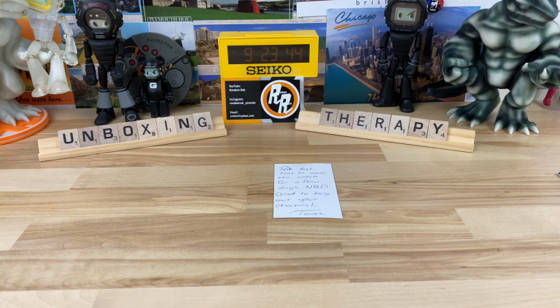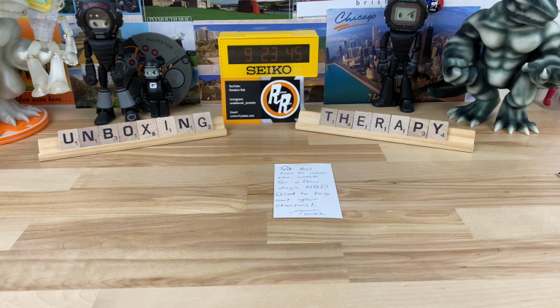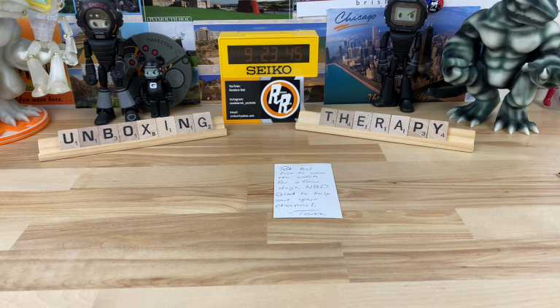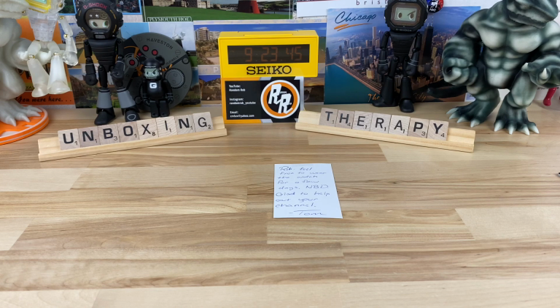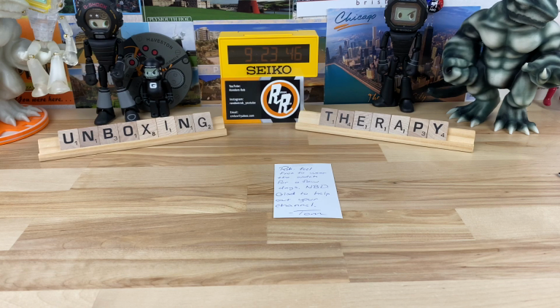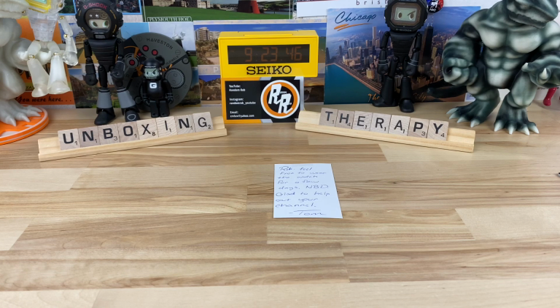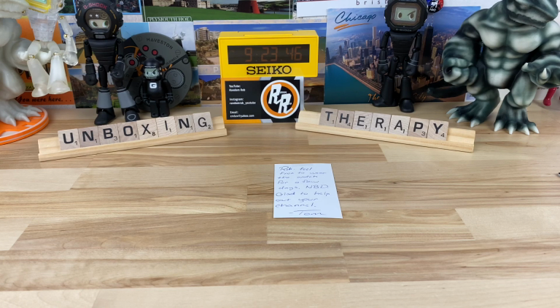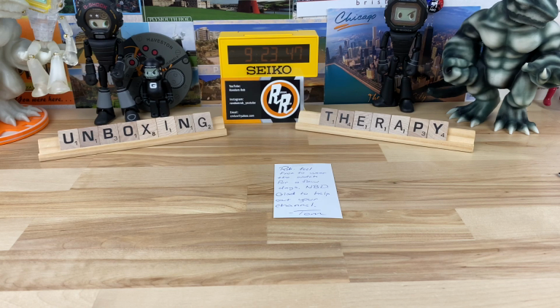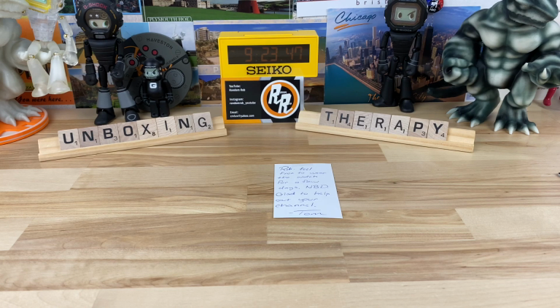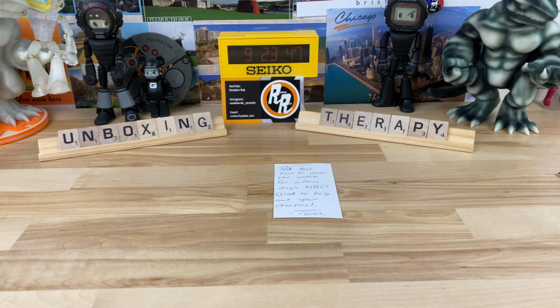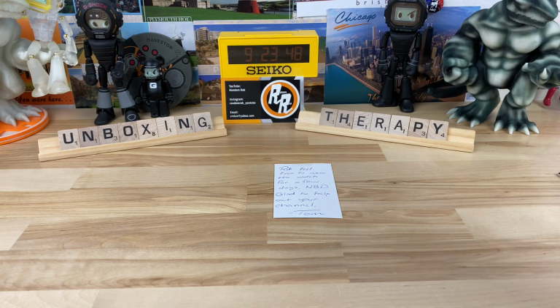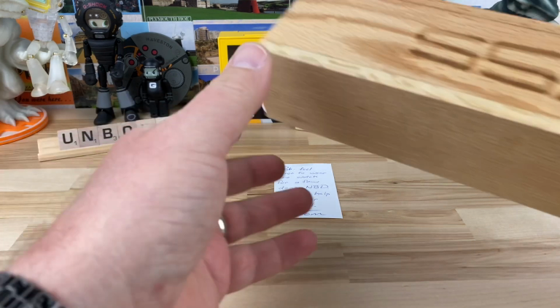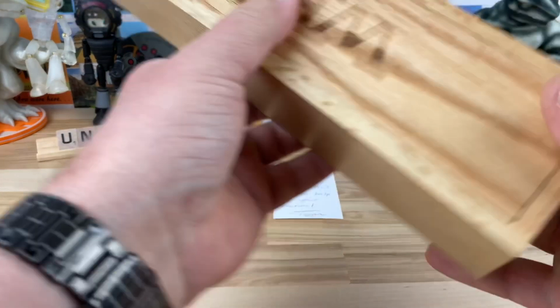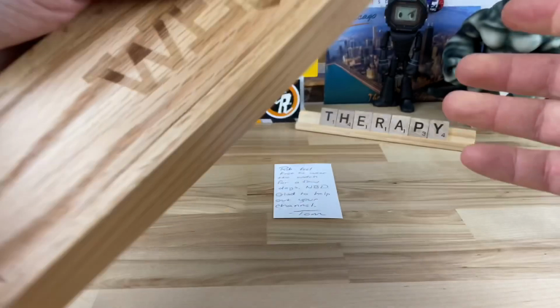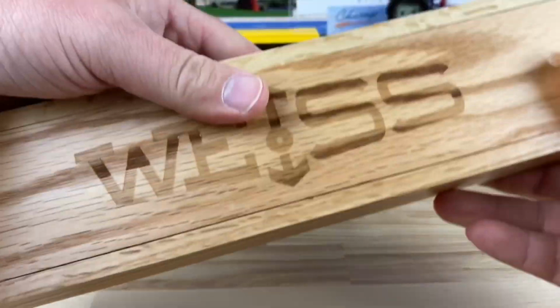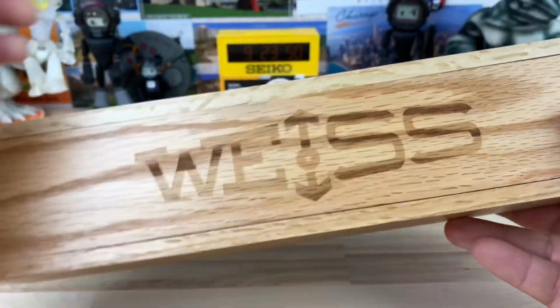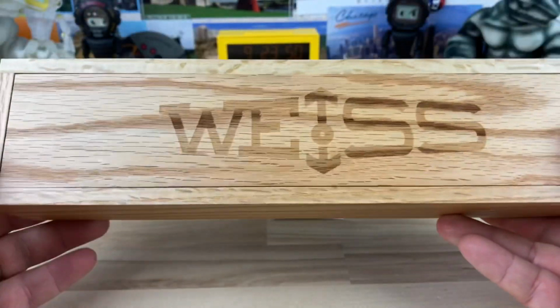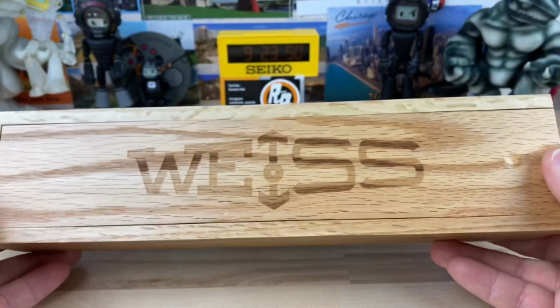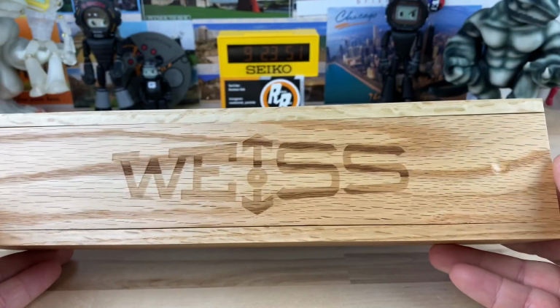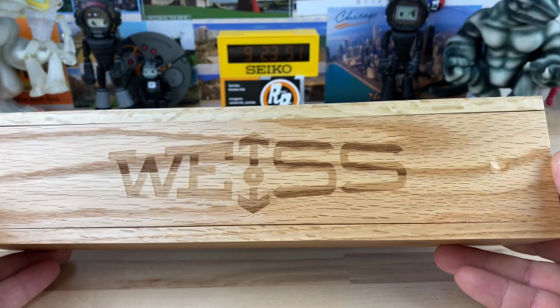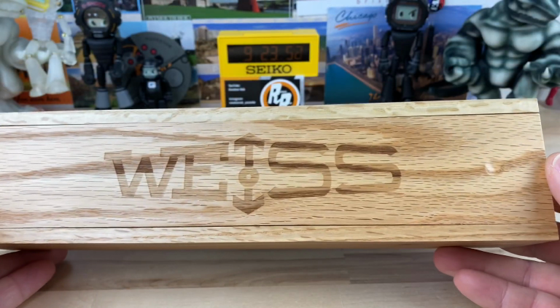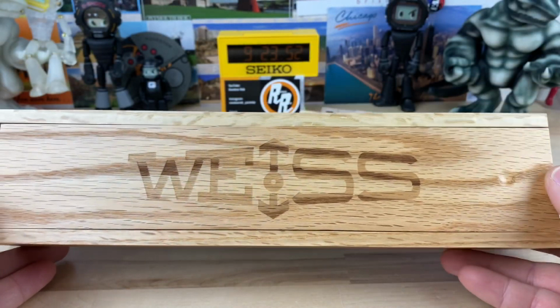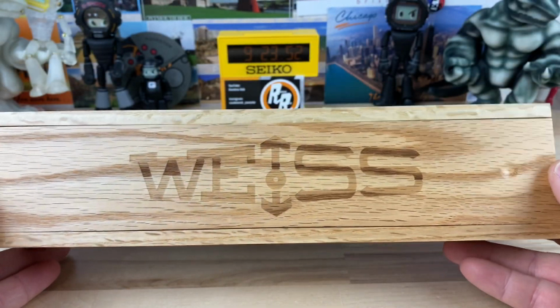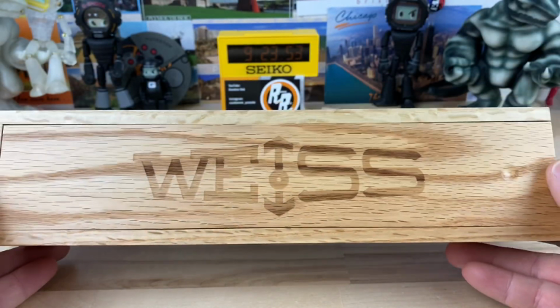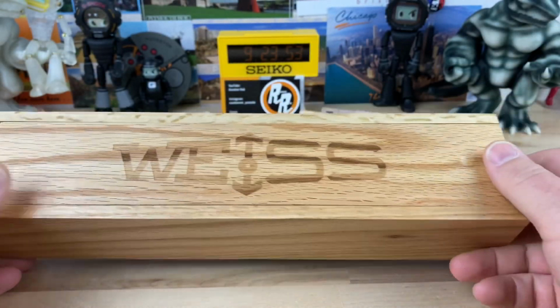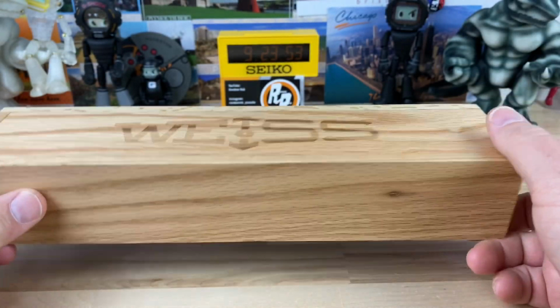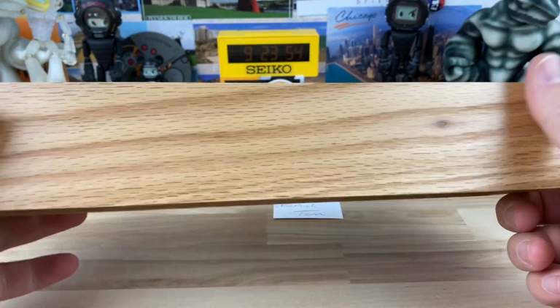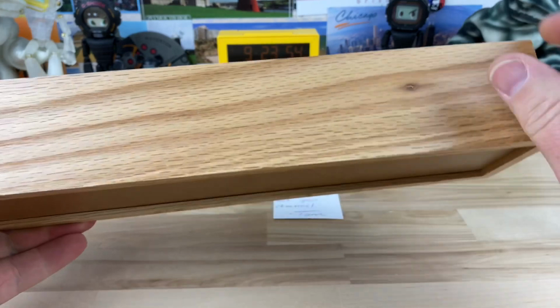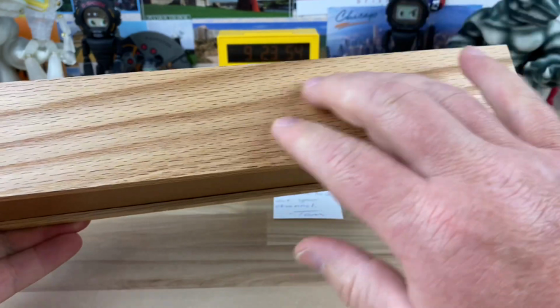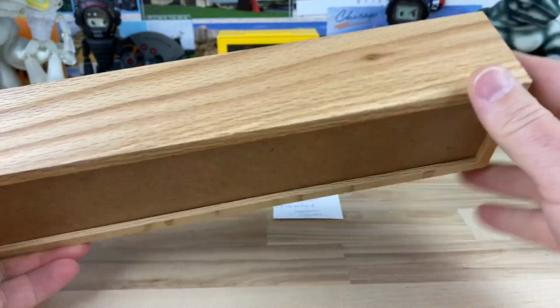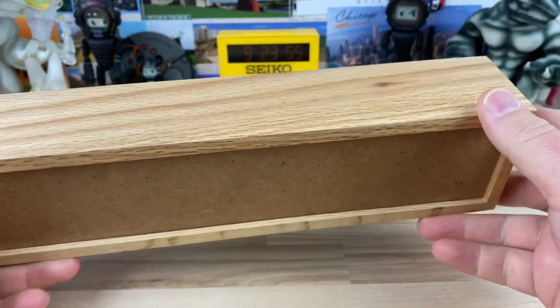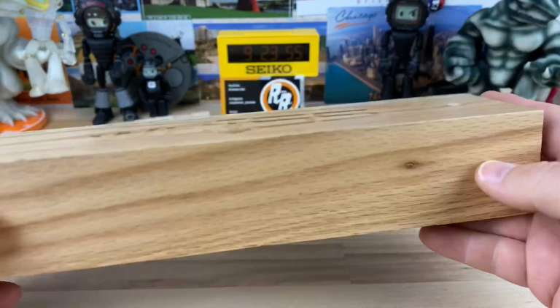I can't argue with that generosity. Tom sent over his Weiss watch. Now this is not just any Weiss watch — and this is a really nice oak box.